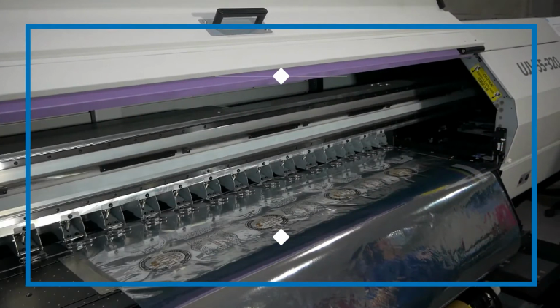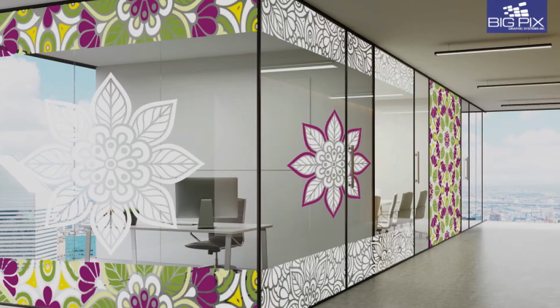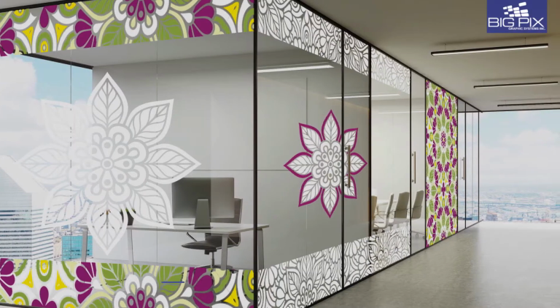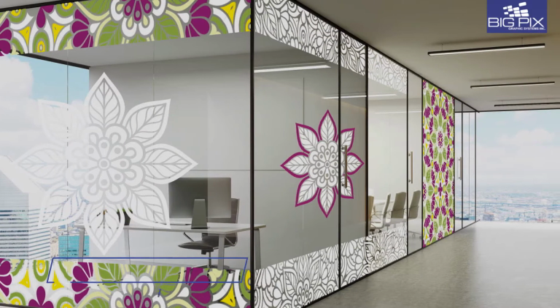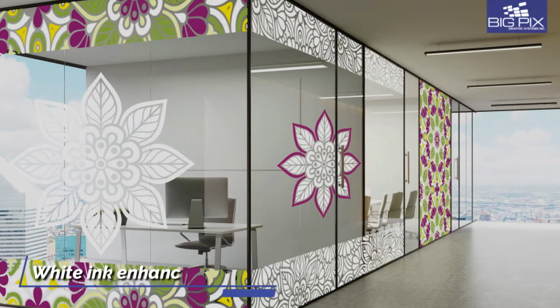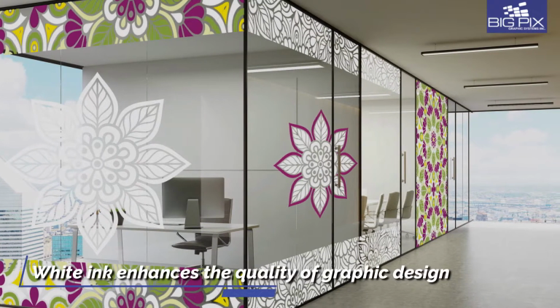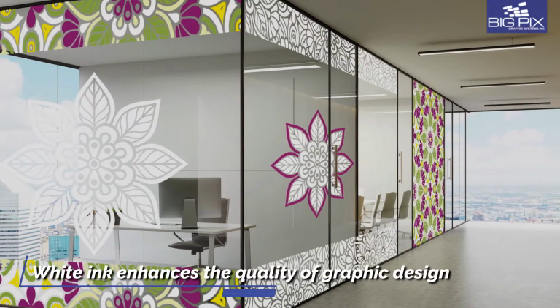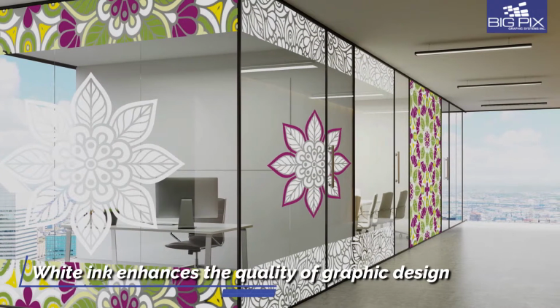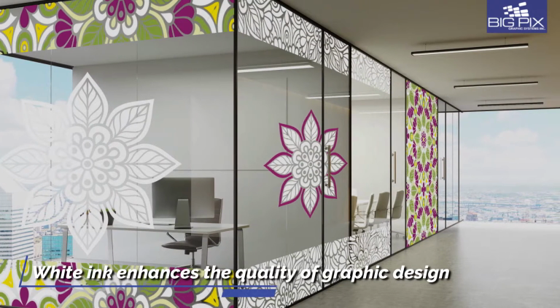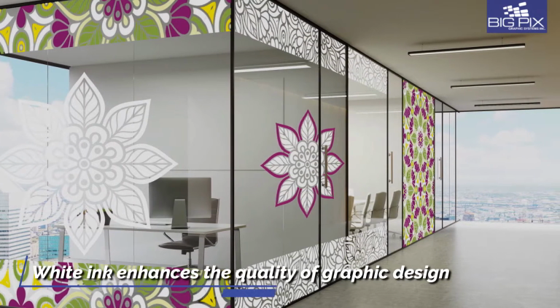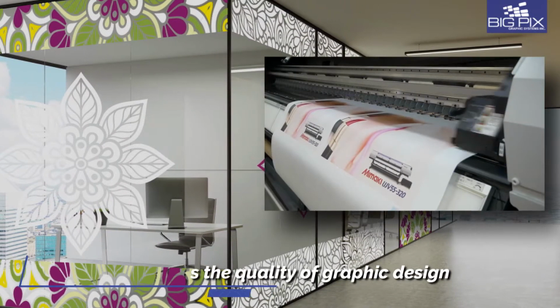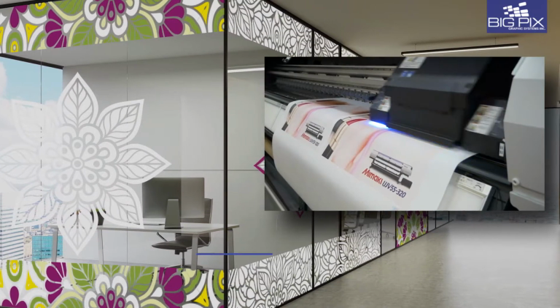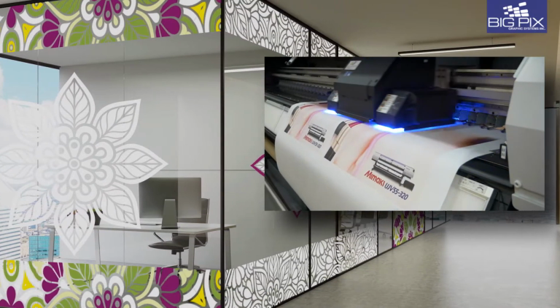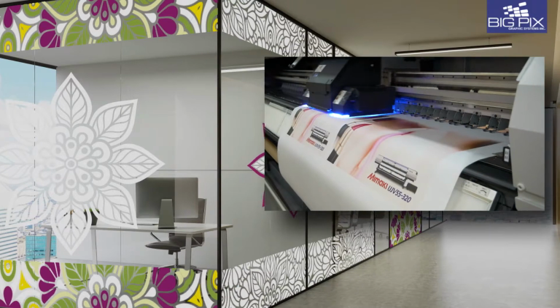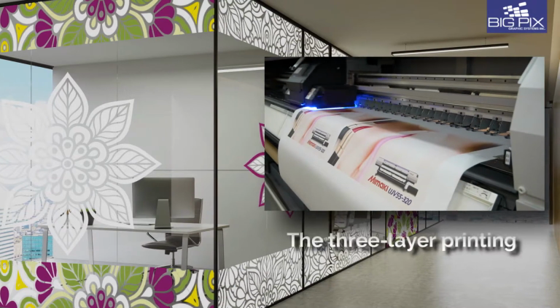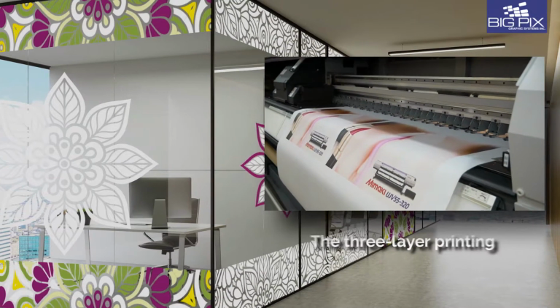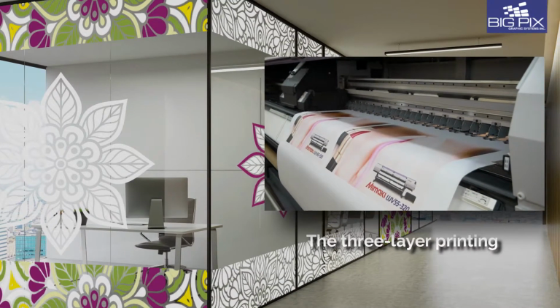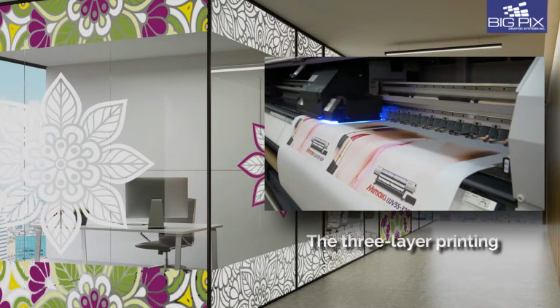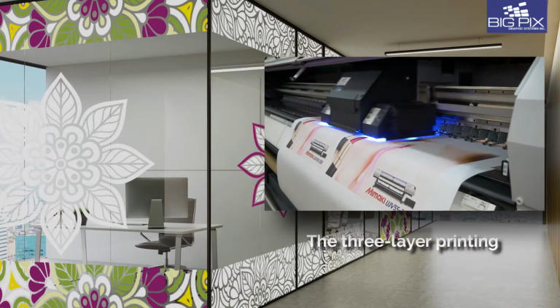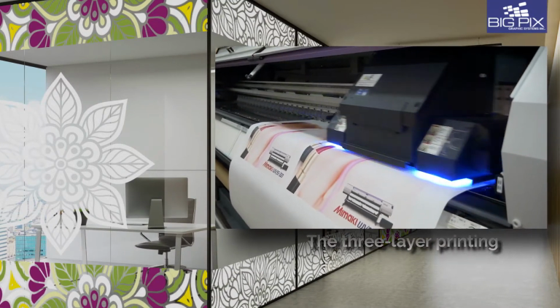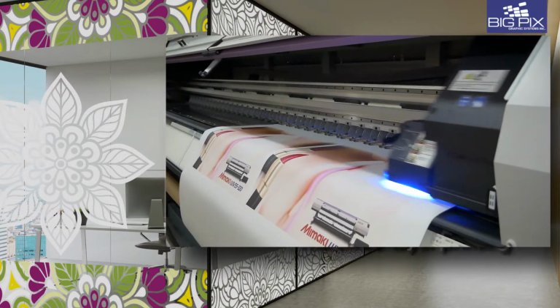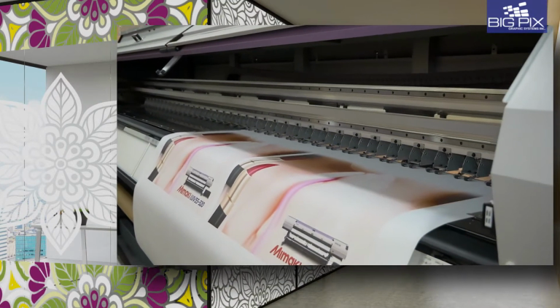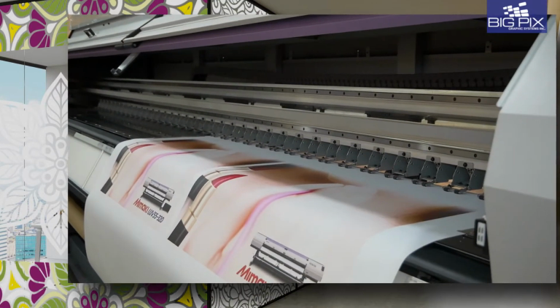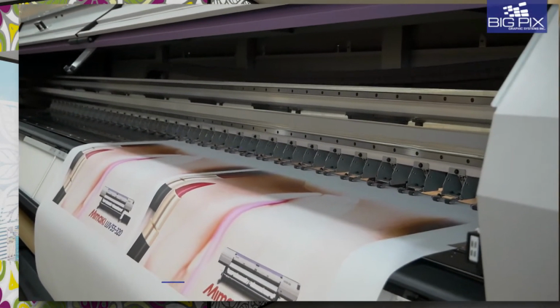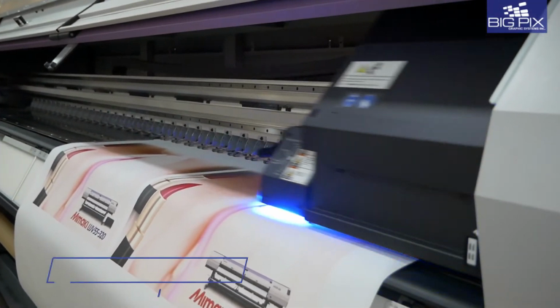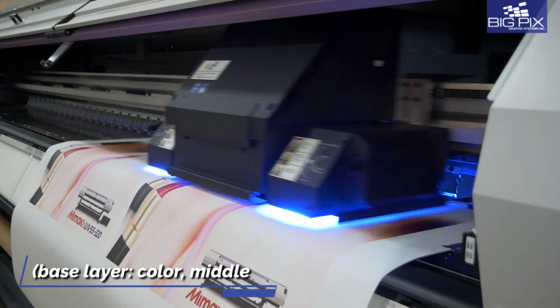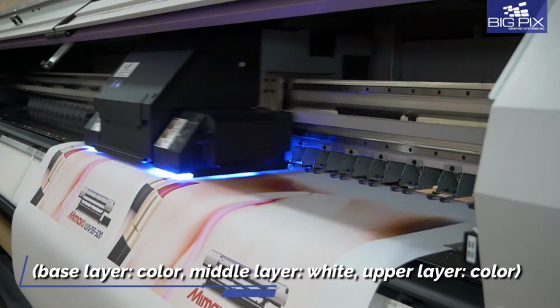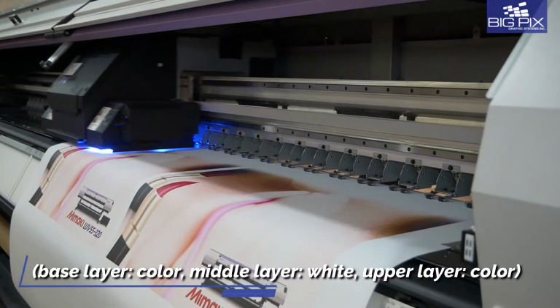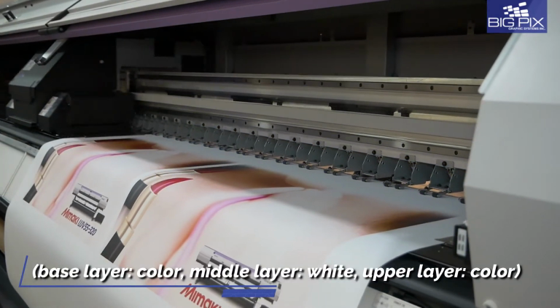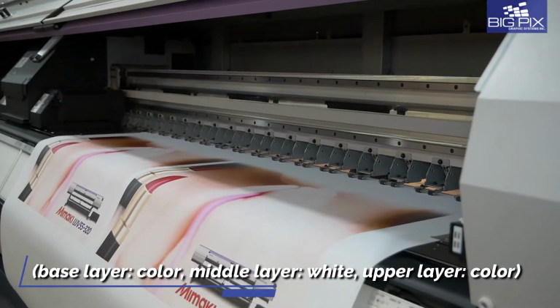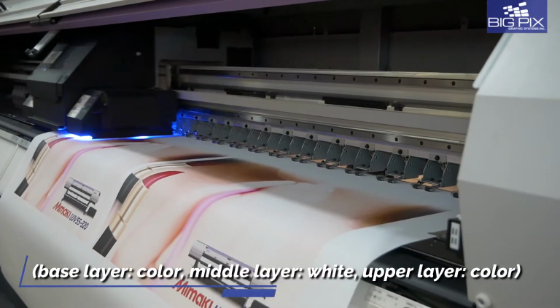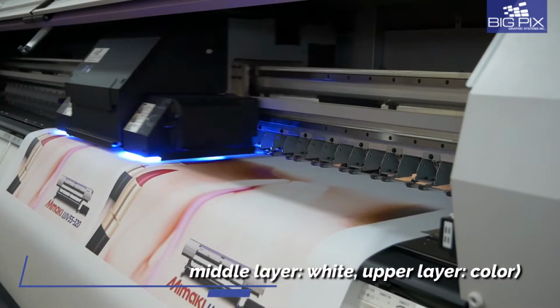shorter operation time, and faster delivery time. White ink that dramatically improves your backlit signages for better color reproduction and superior visibility even when the backlight is turned off.